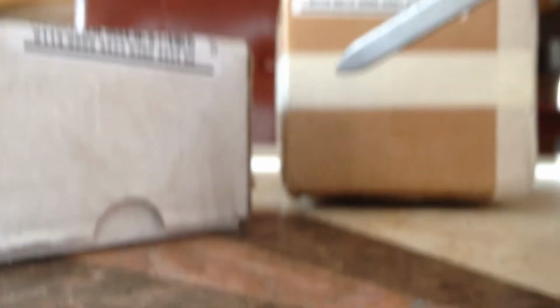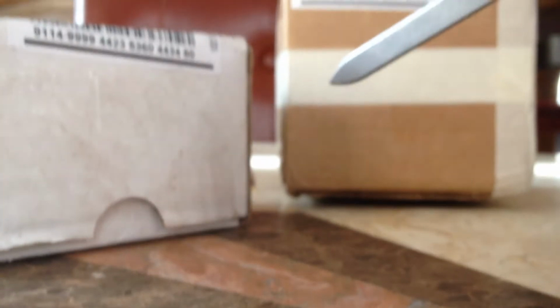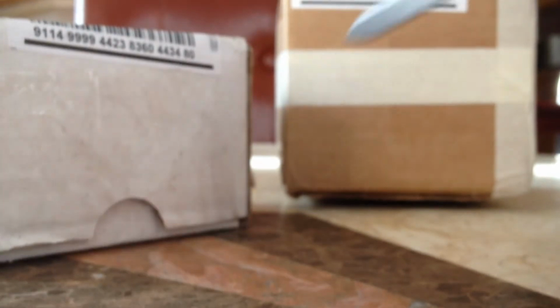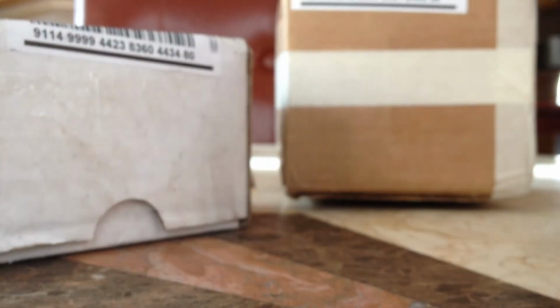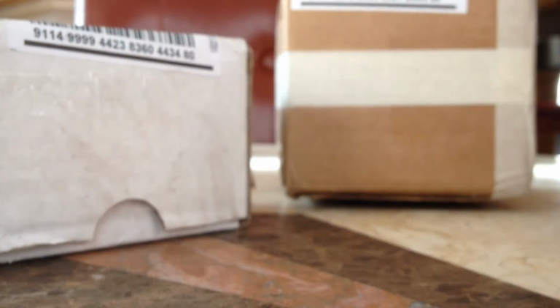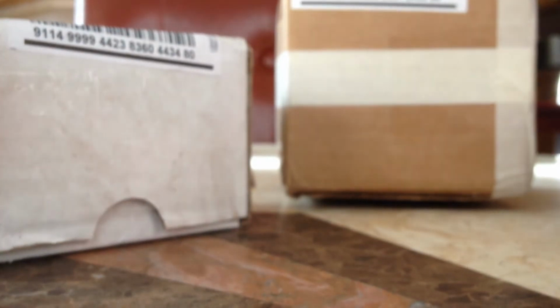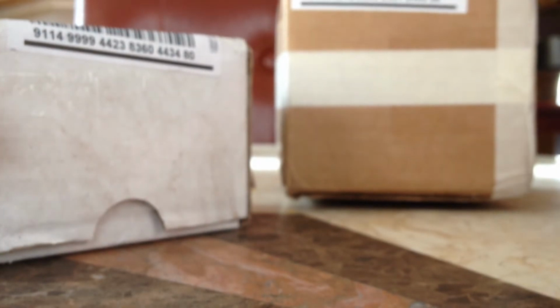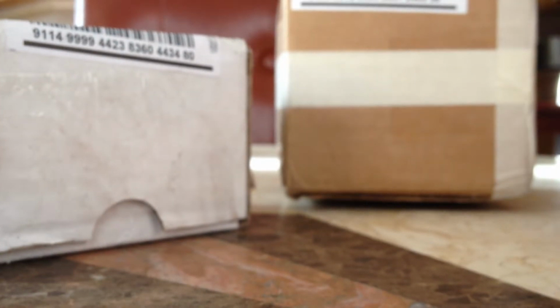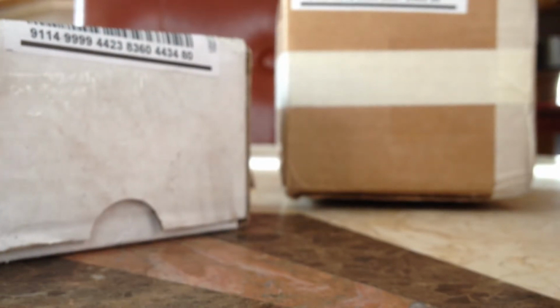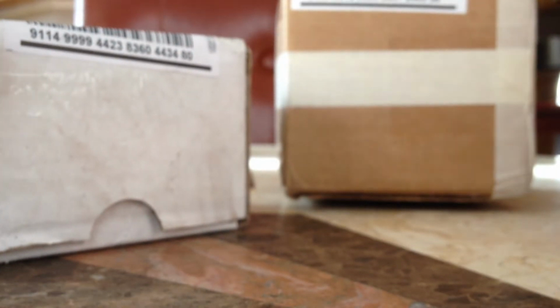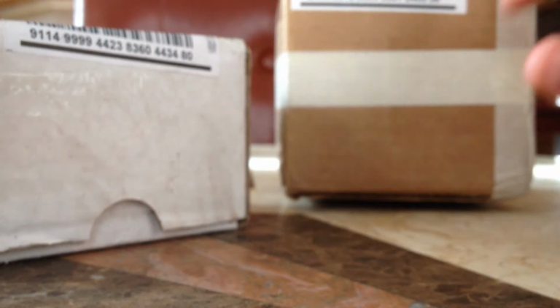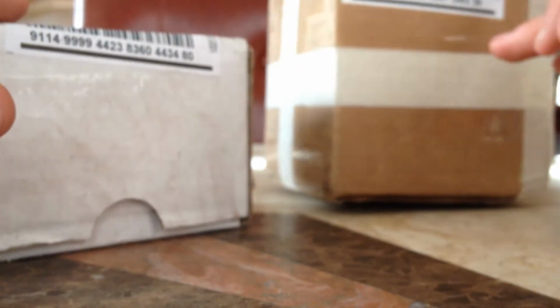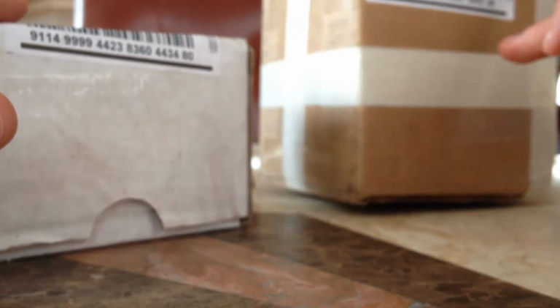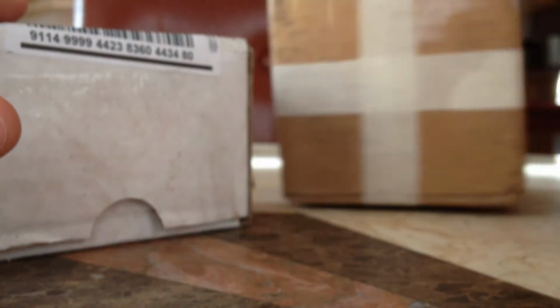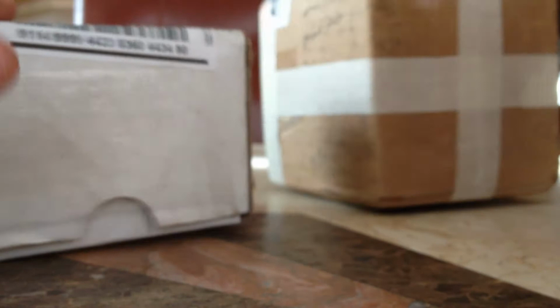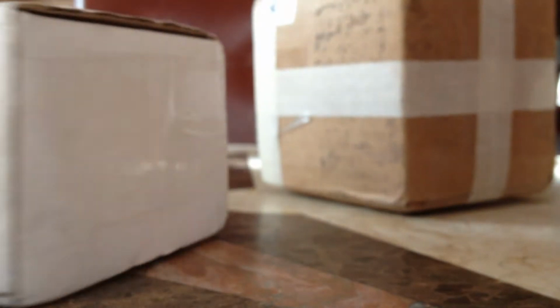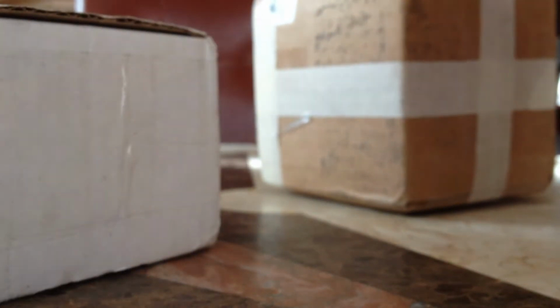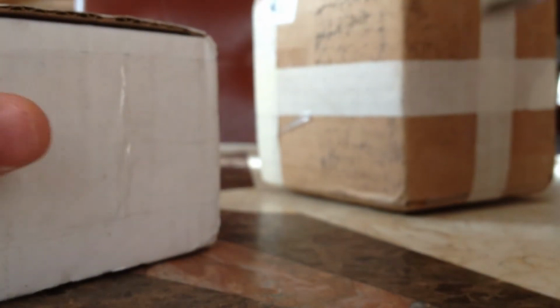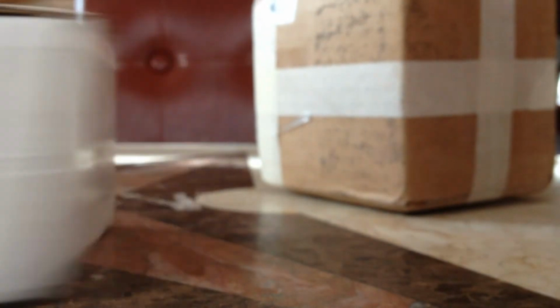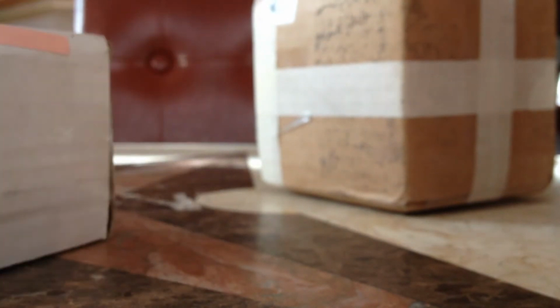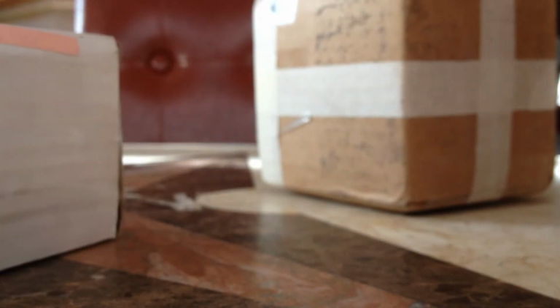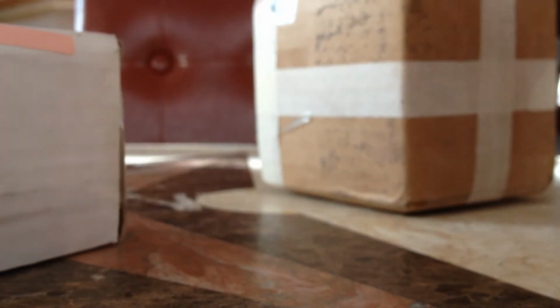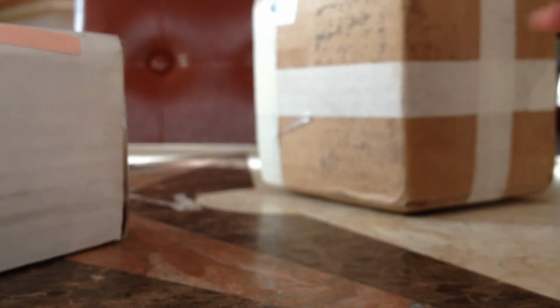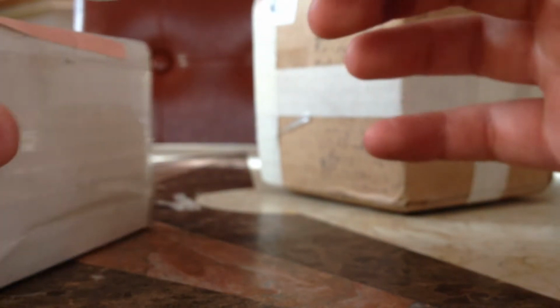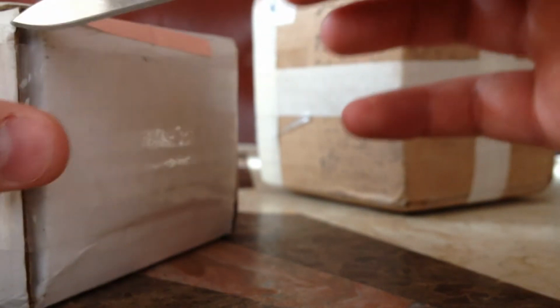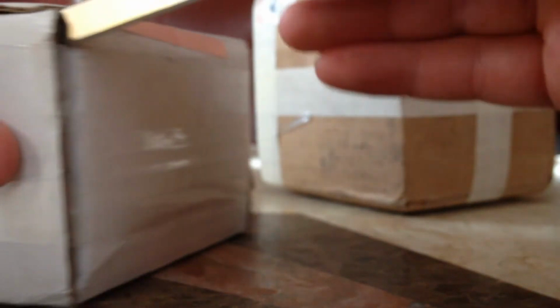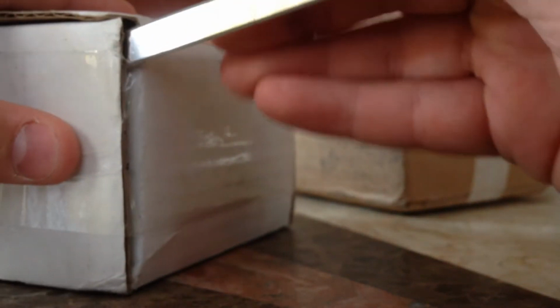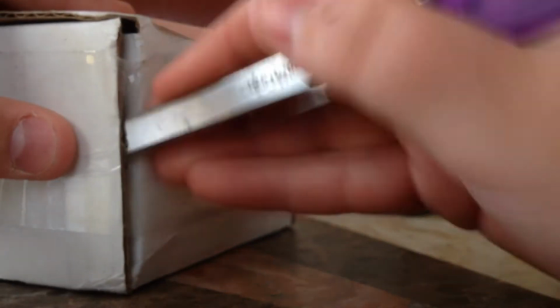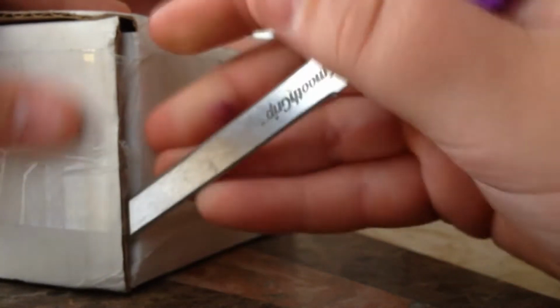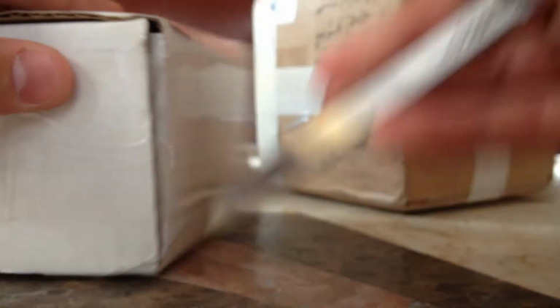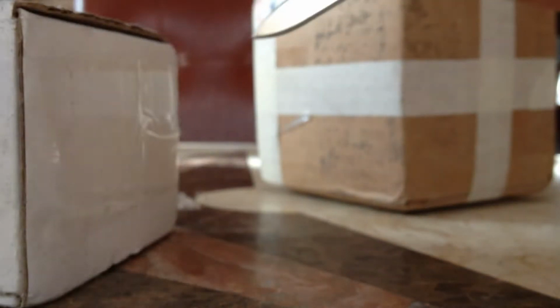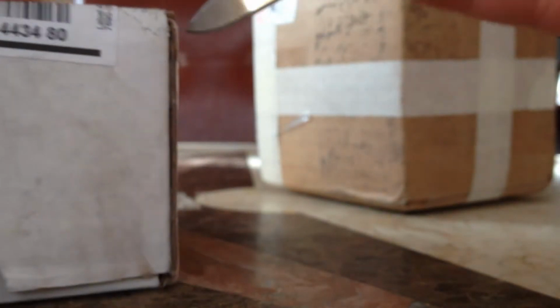Hey guys, today I have an unboxing video. I have two packages from Trids. So, let's get into these. I'll do this one first.